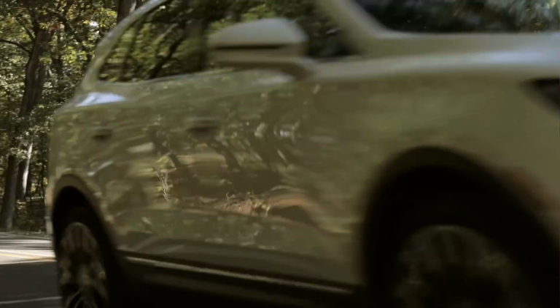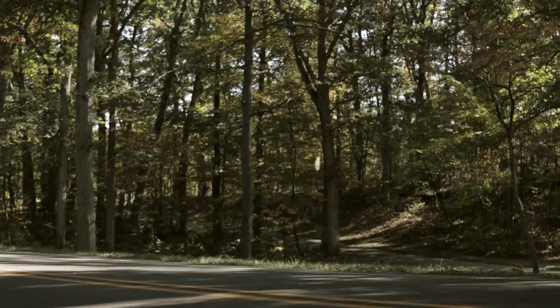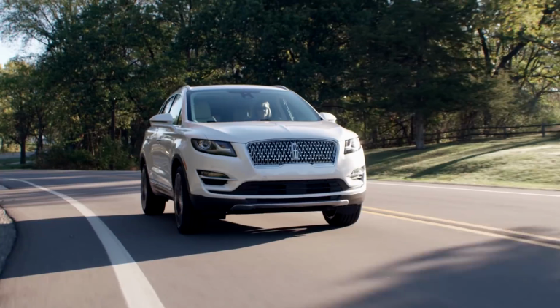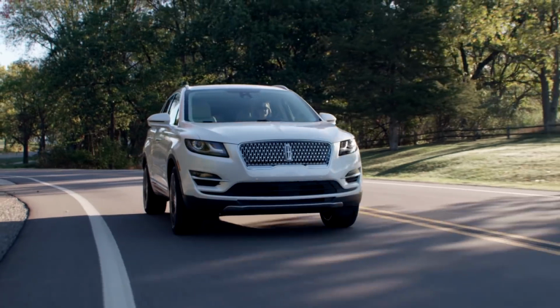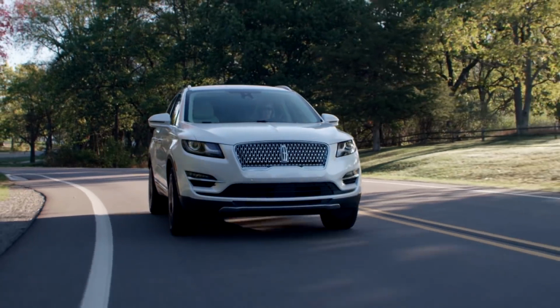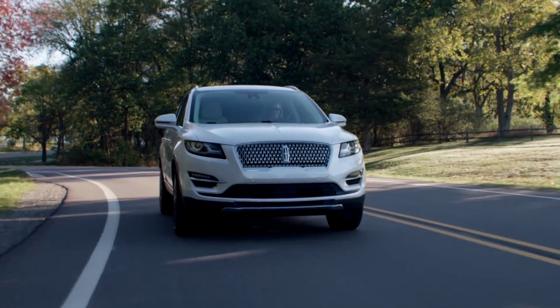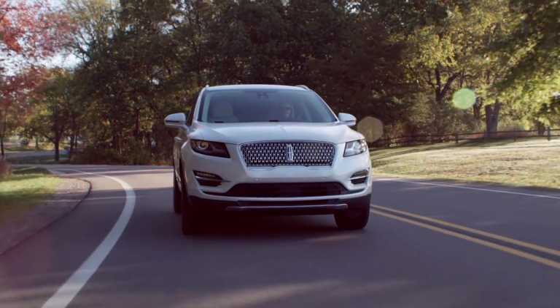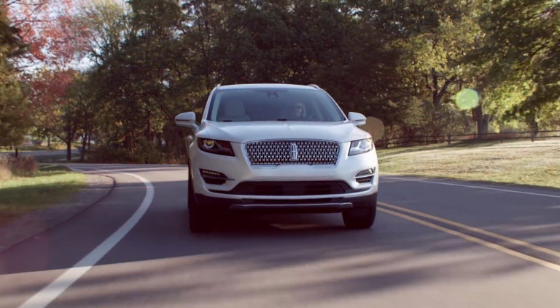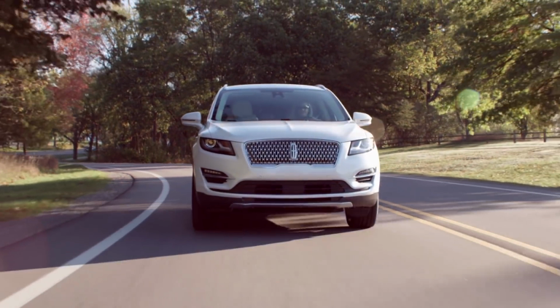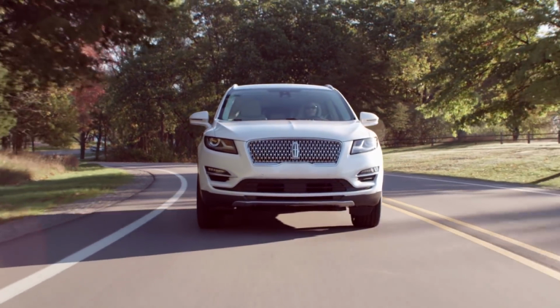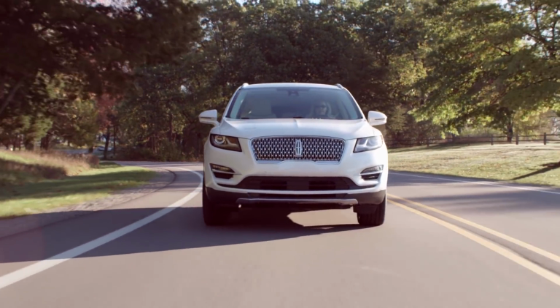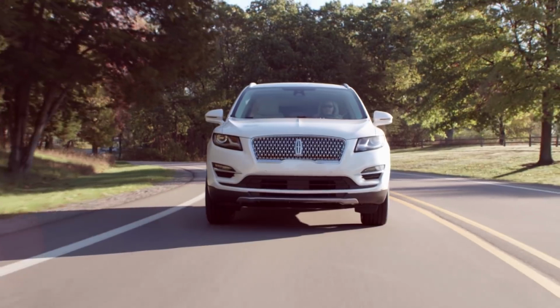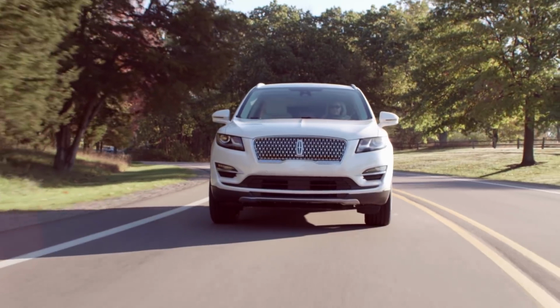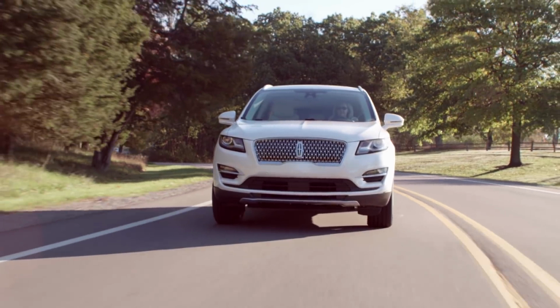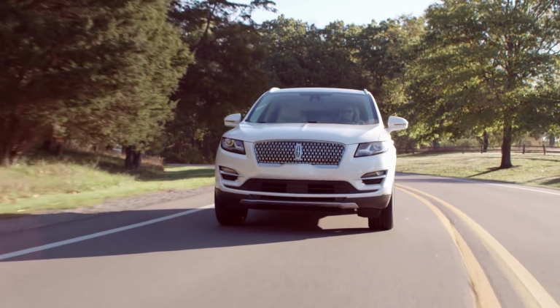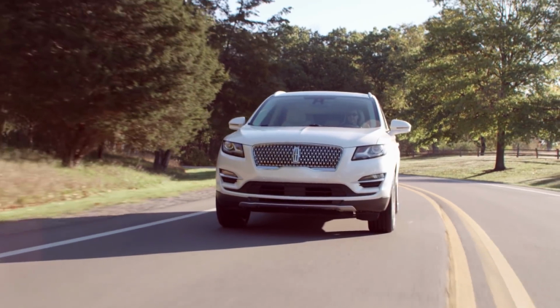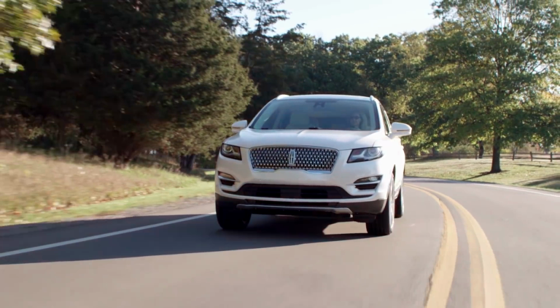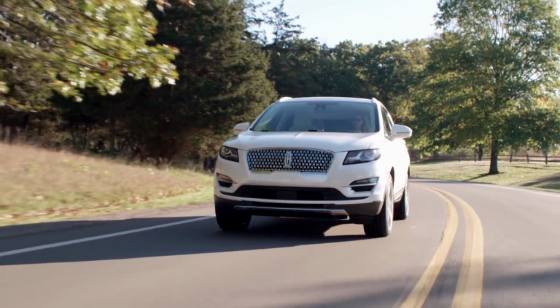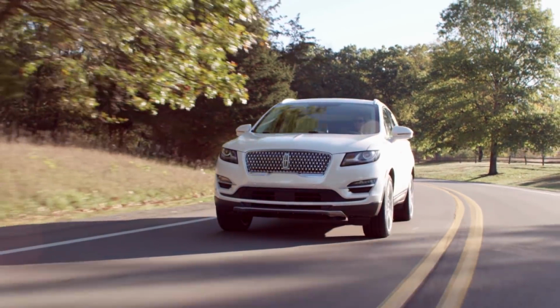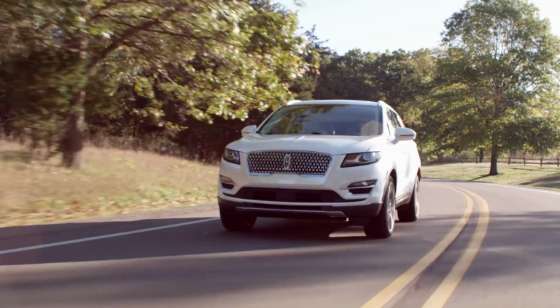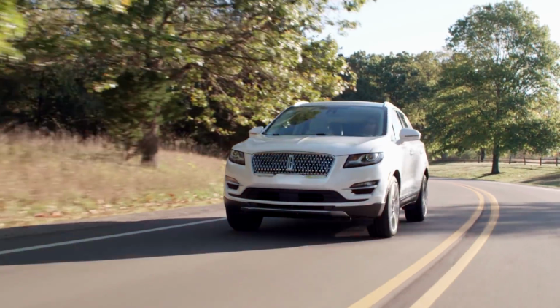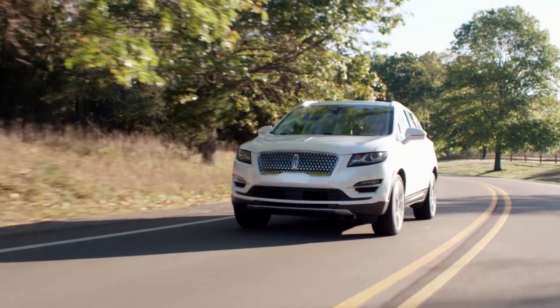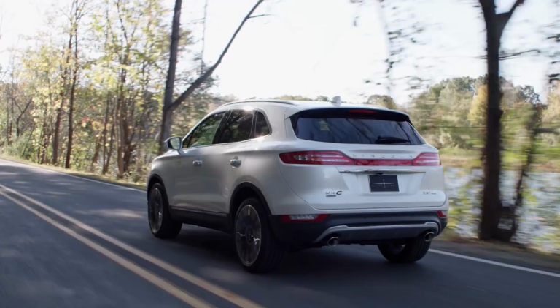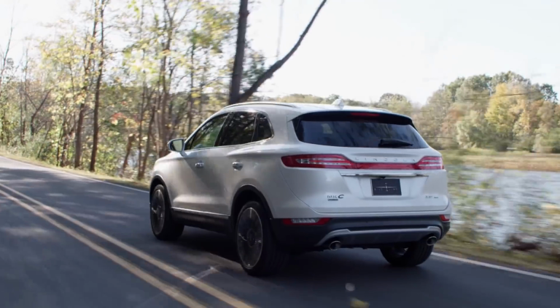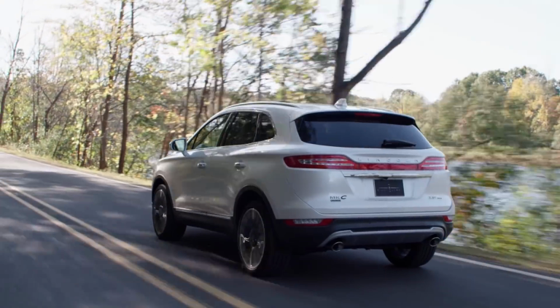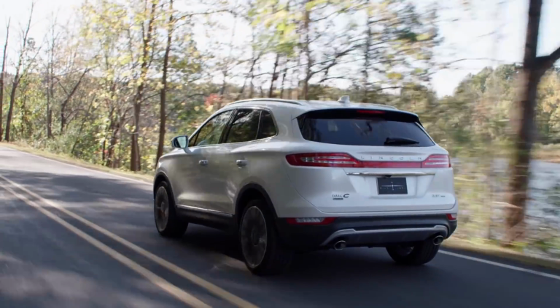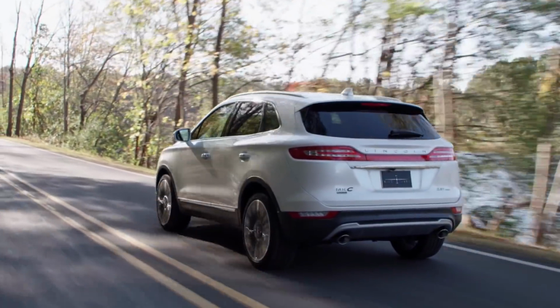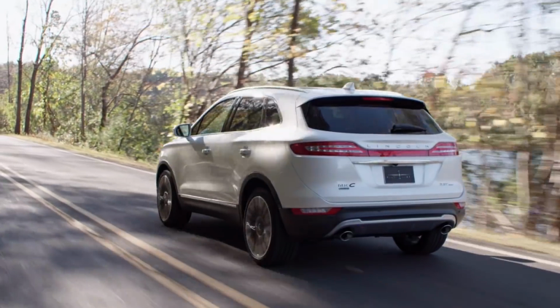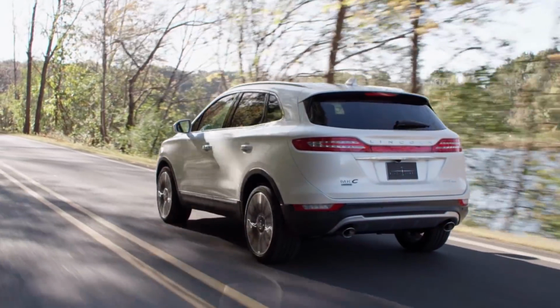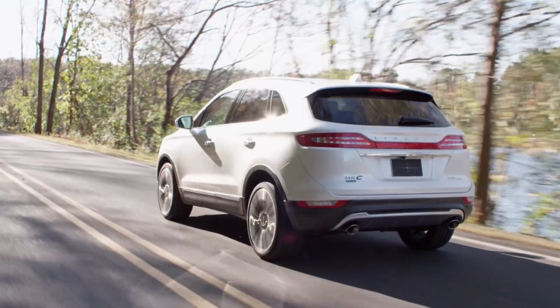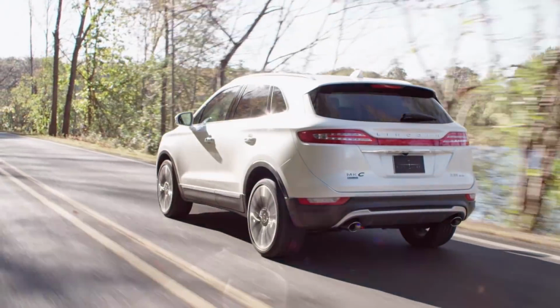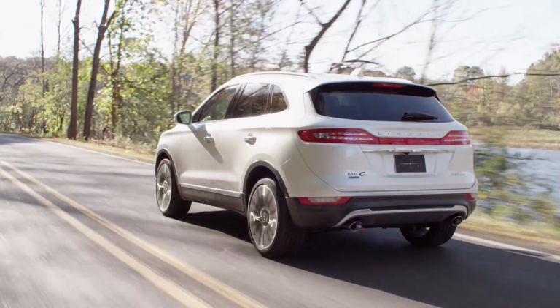Arriving next summer, the 2019 MKC will also be available in three high-end Black Label themes and is also expected to spawn a plug-in hybrid variant.